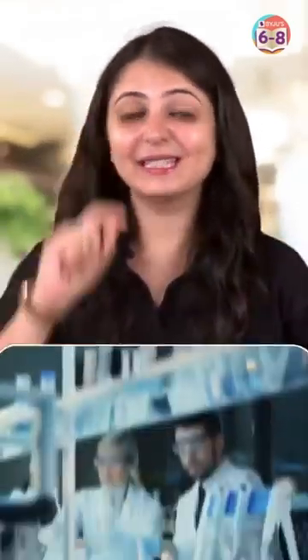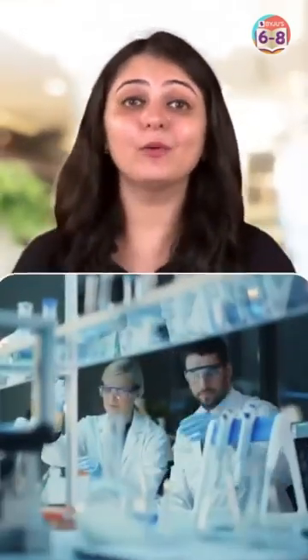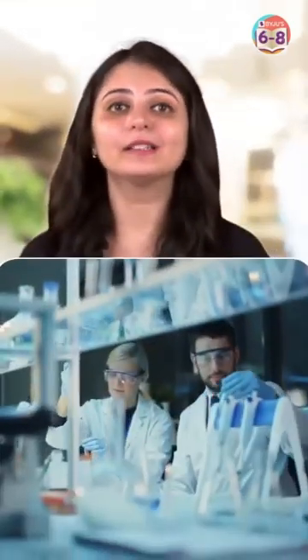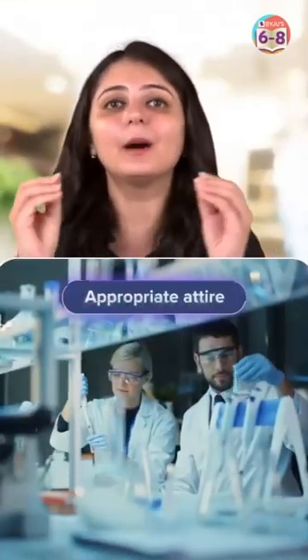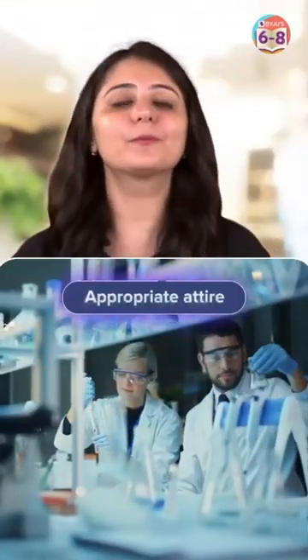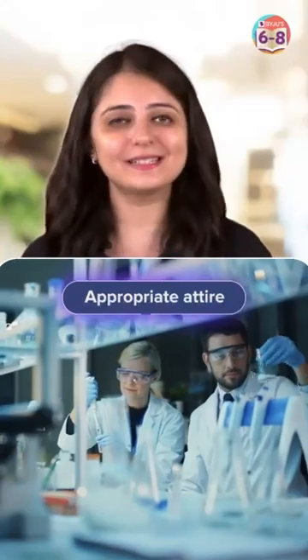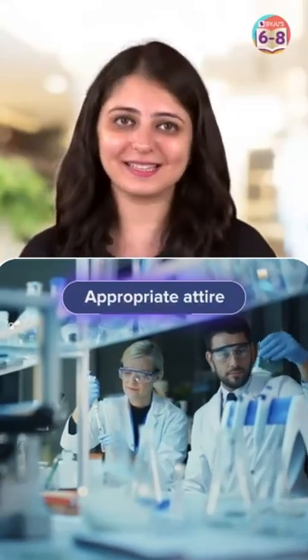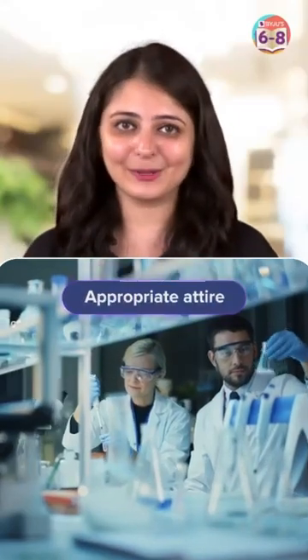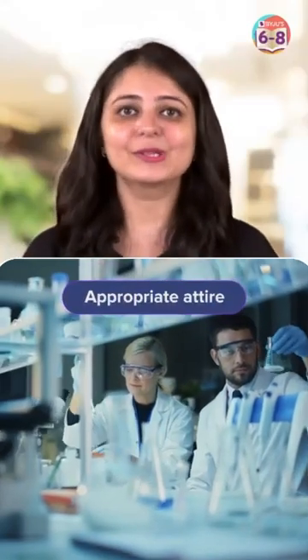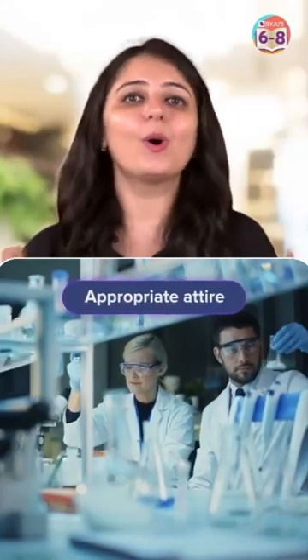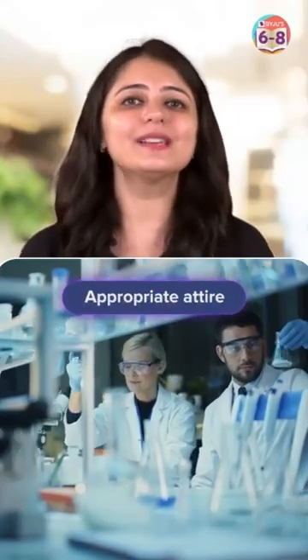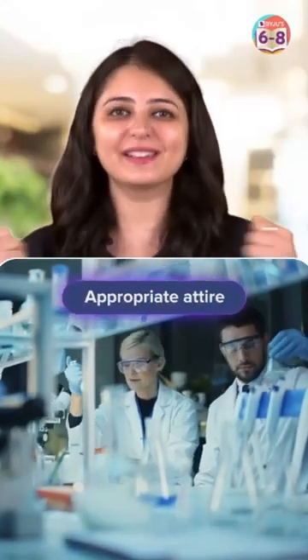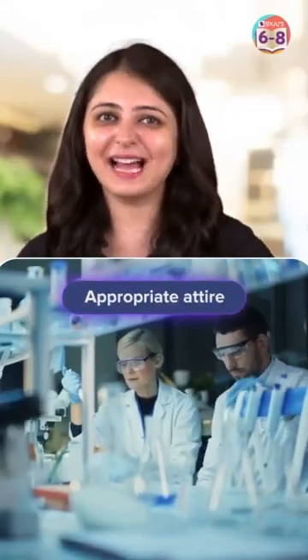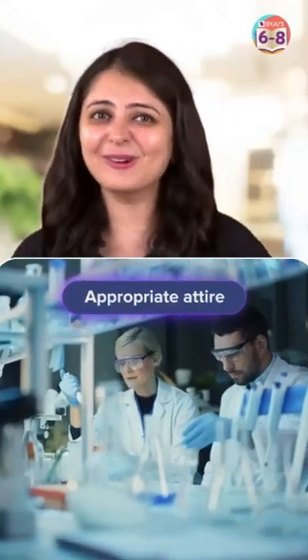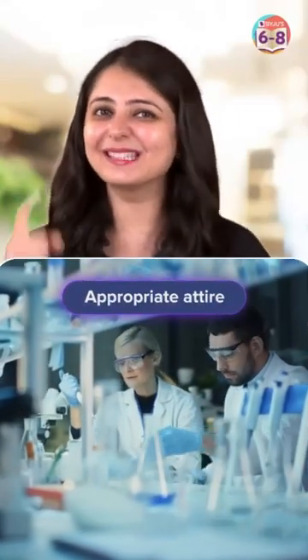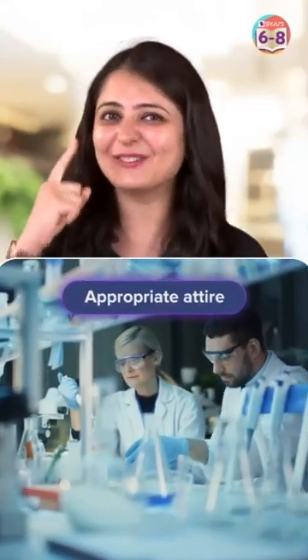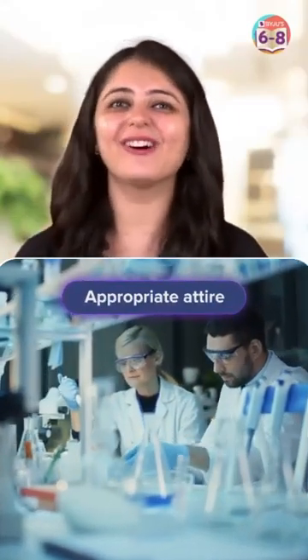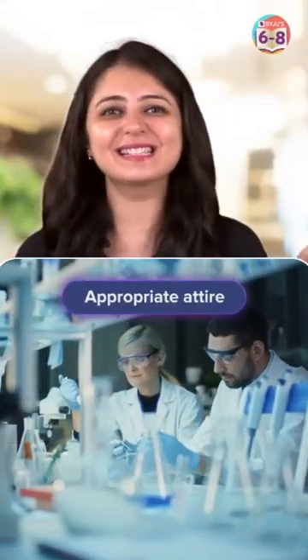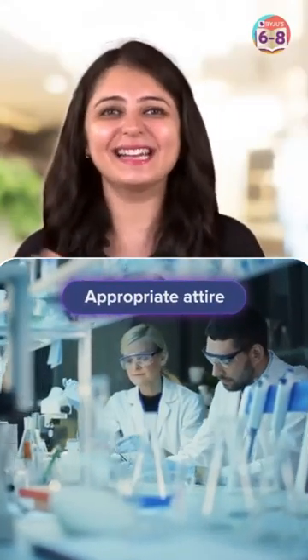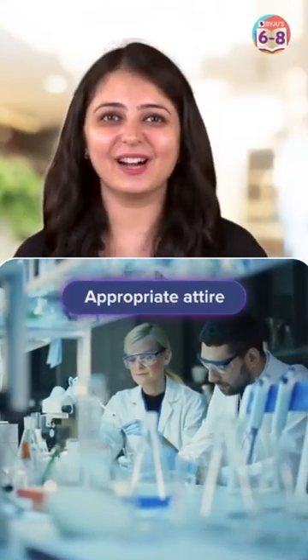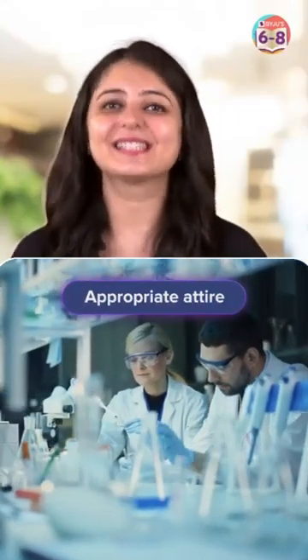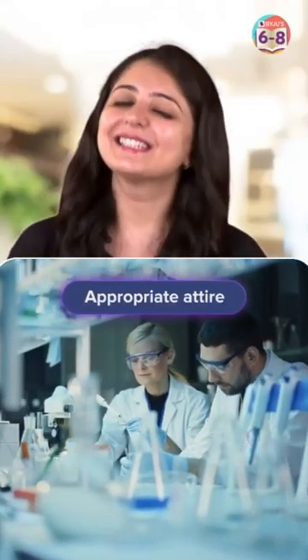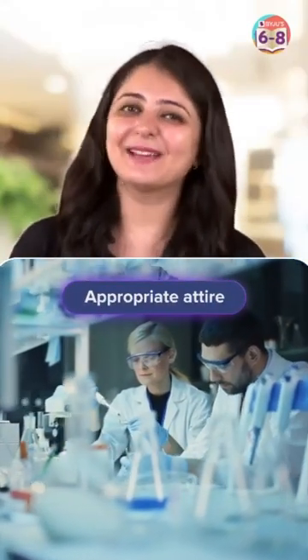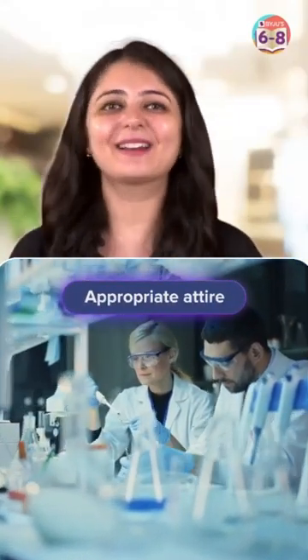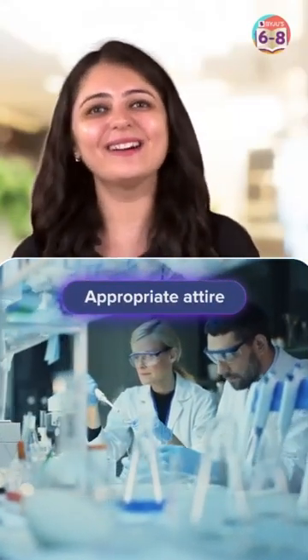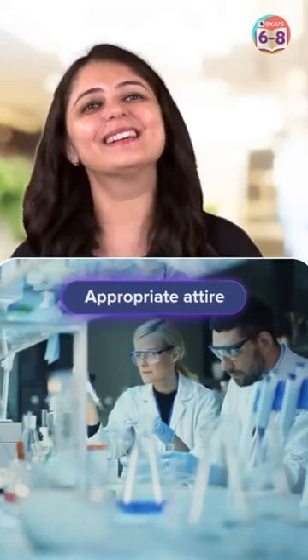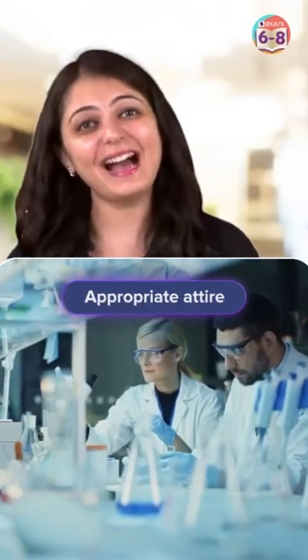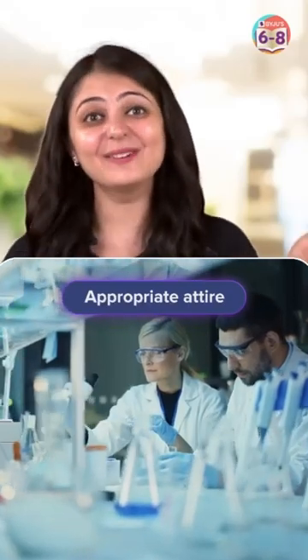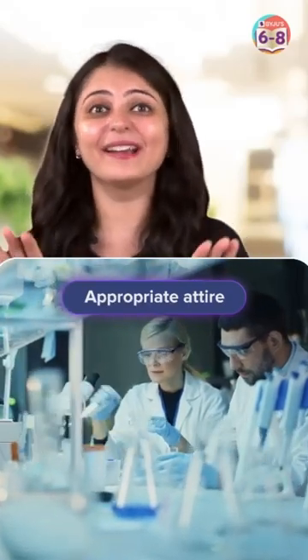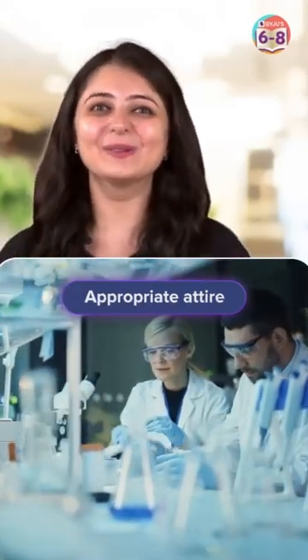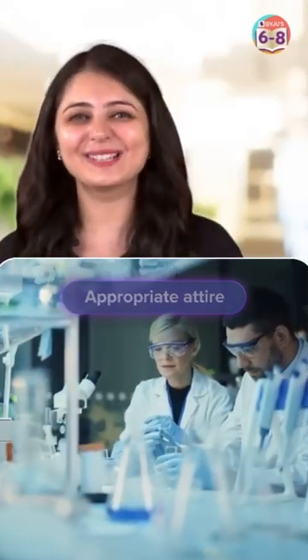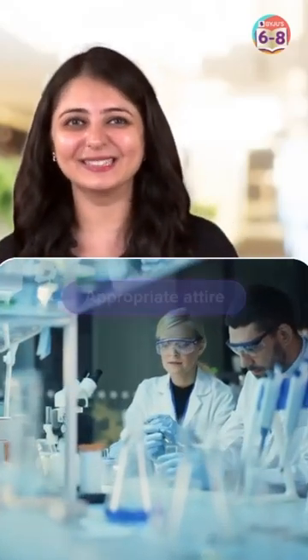1. Appropriate Attire. Always wear a lab coat, safety goggles, and gloves. Tie back long hair and avoid loose clothing.